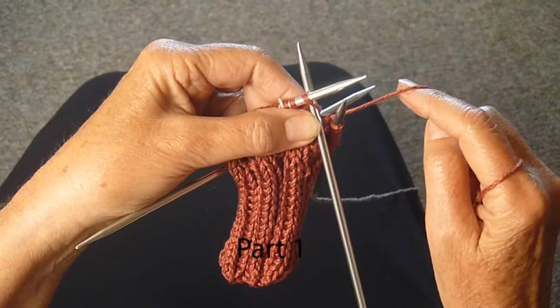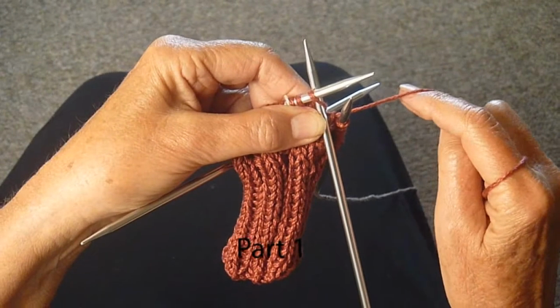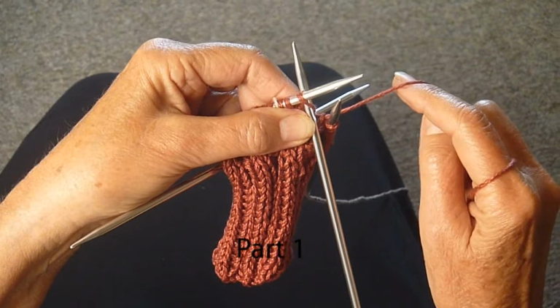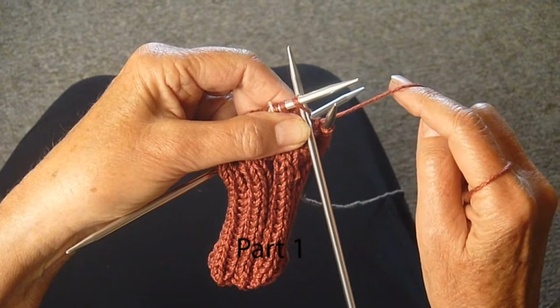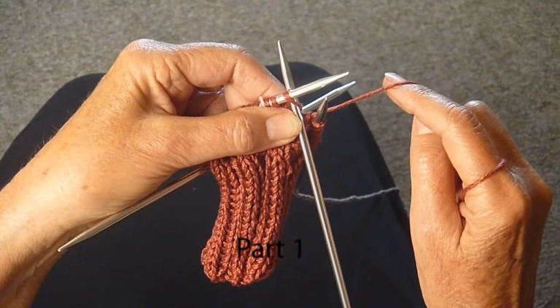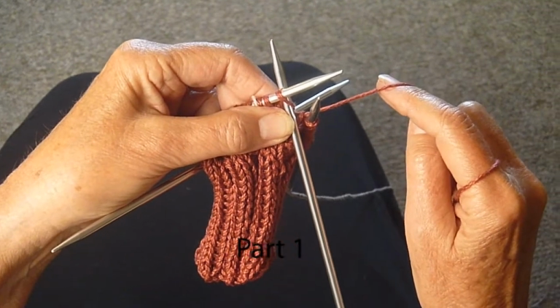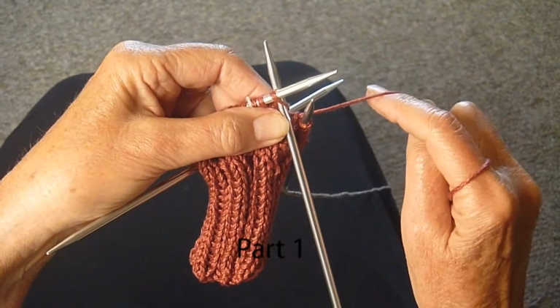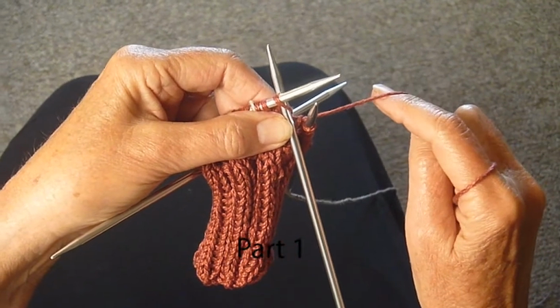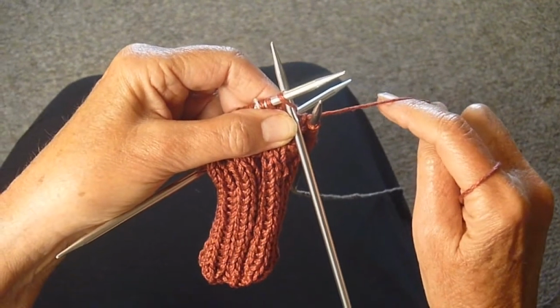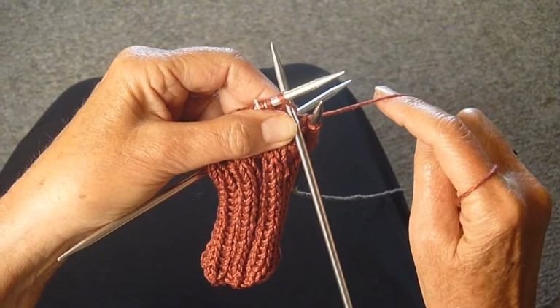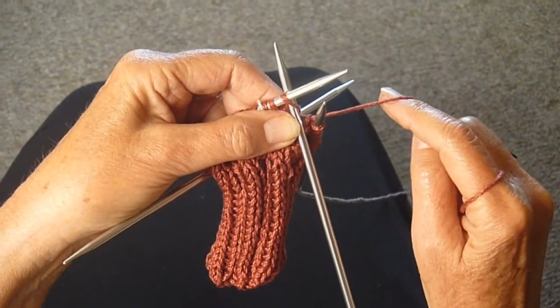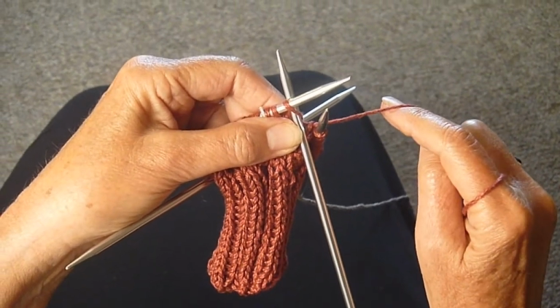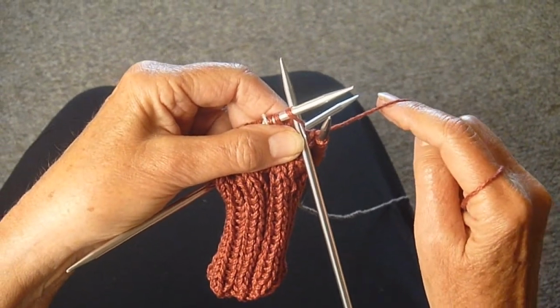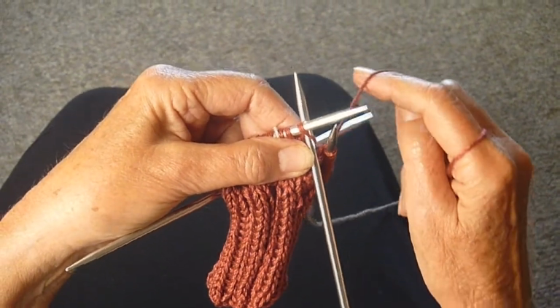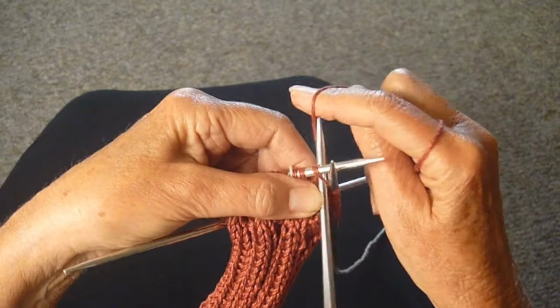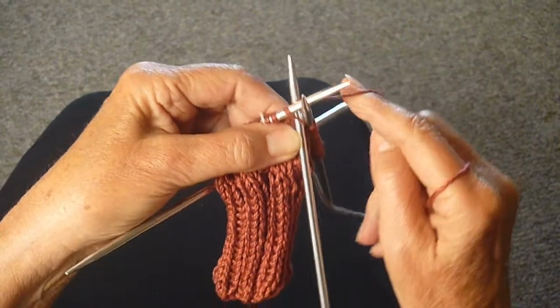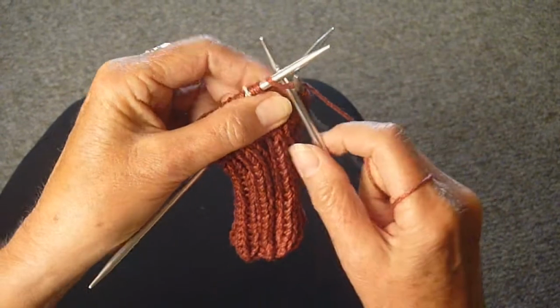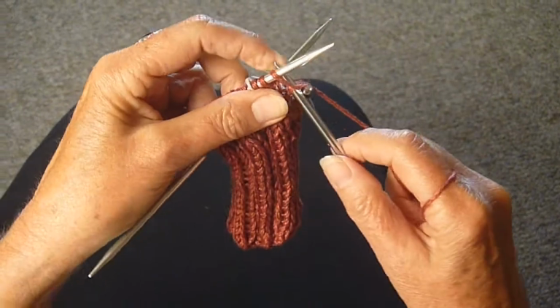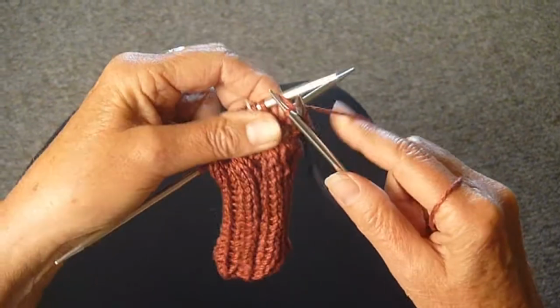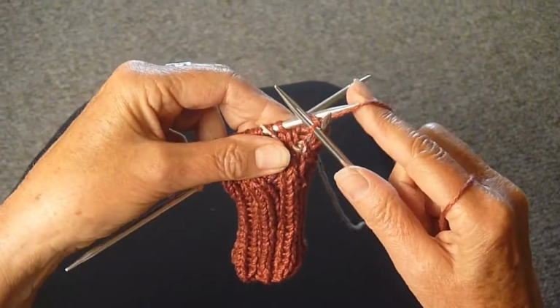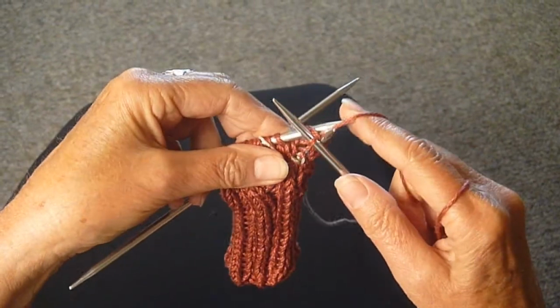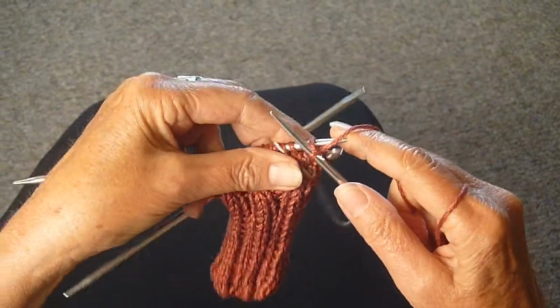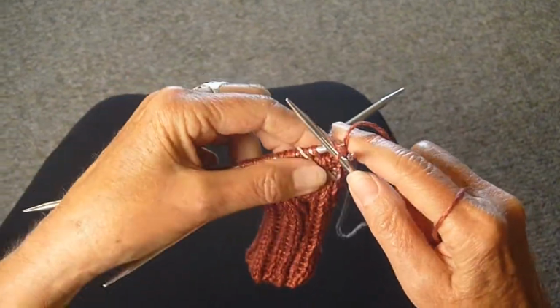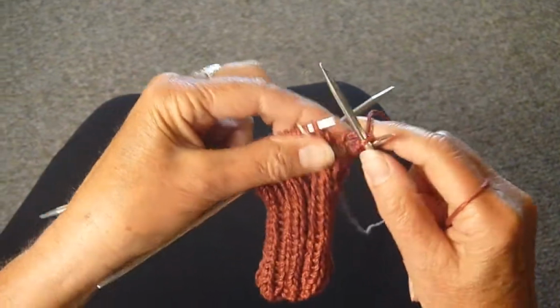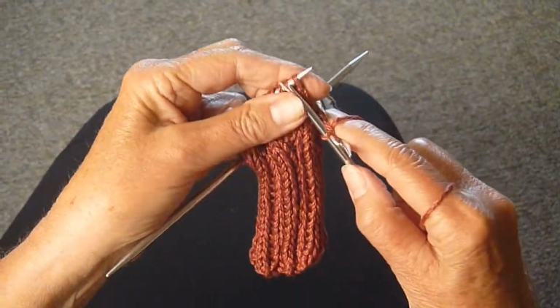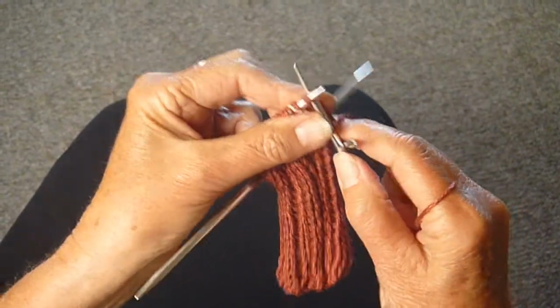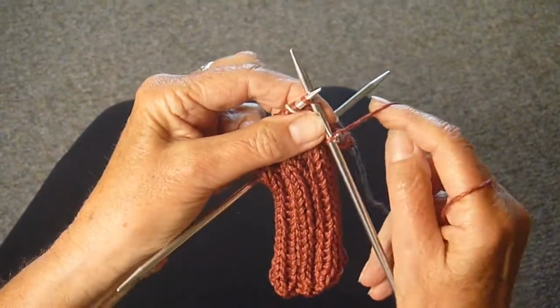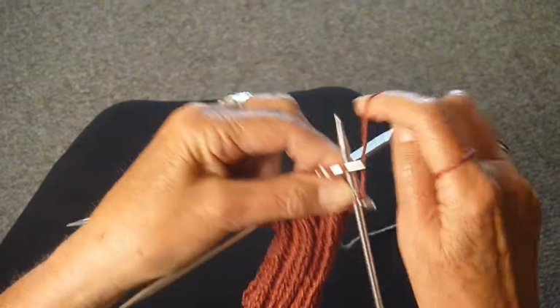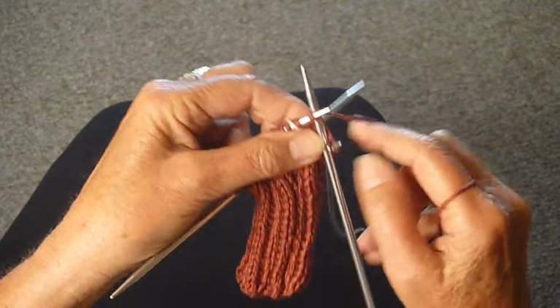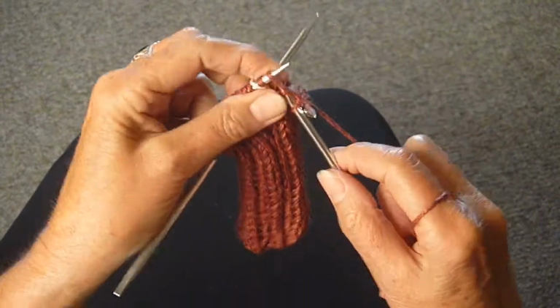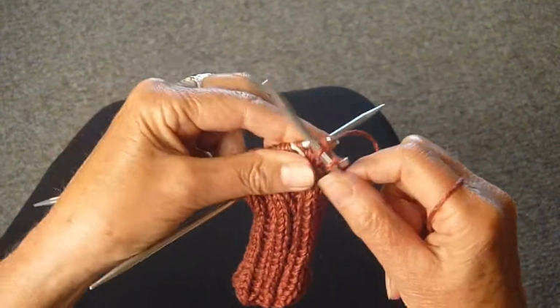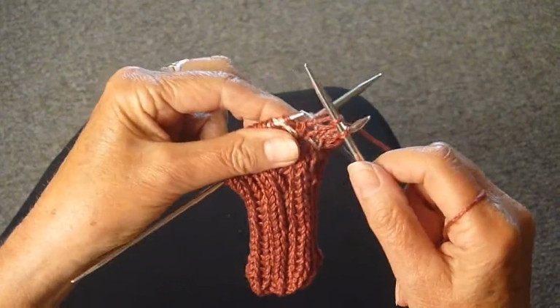We're going to do a little Fair Isle stitch on our double pointed needles now. I'm going to knit the first three stitches with the original color, the rust.